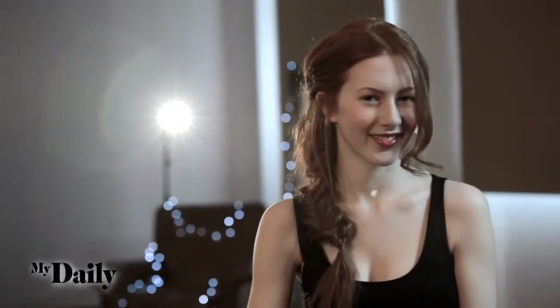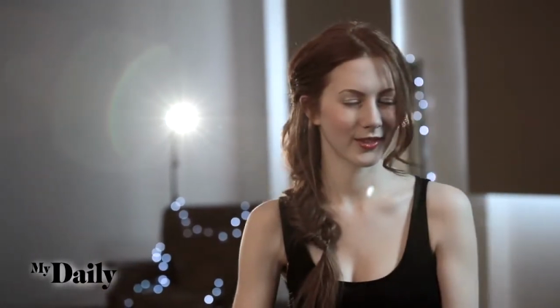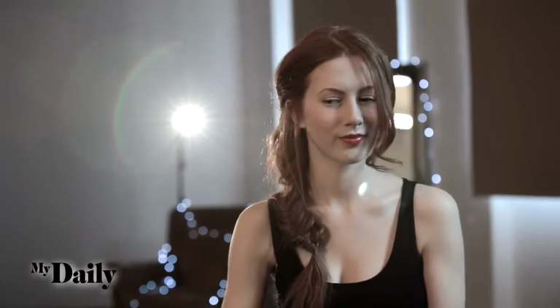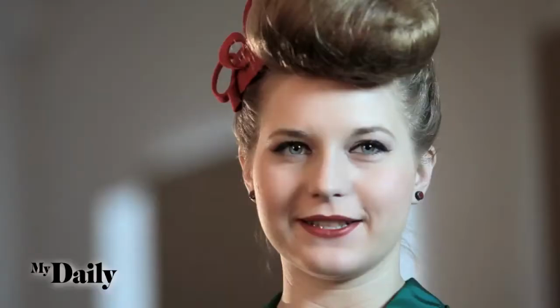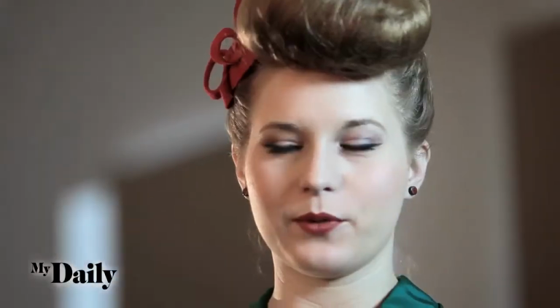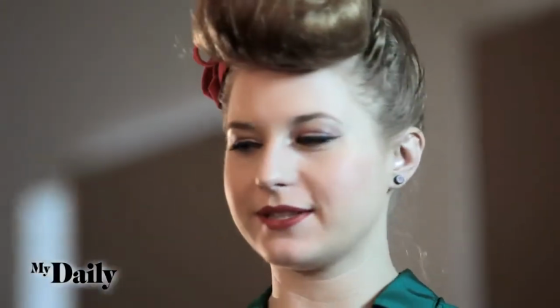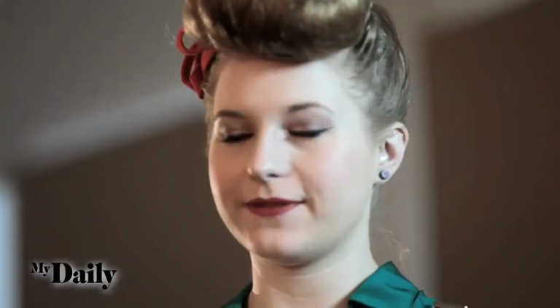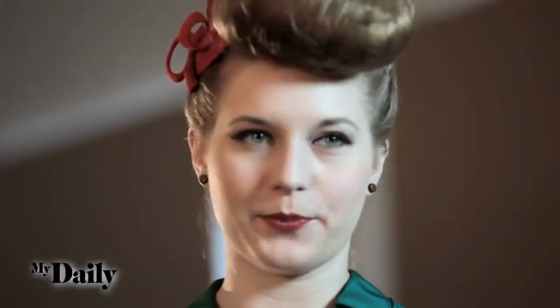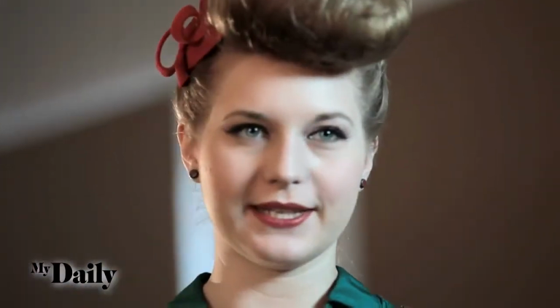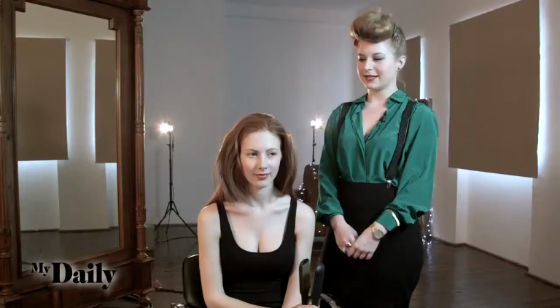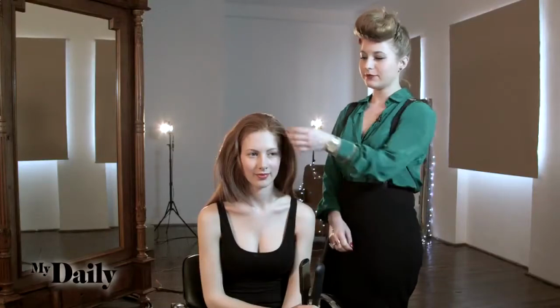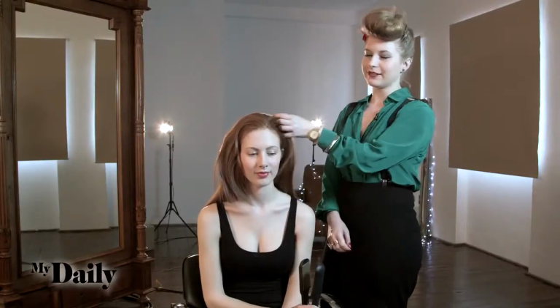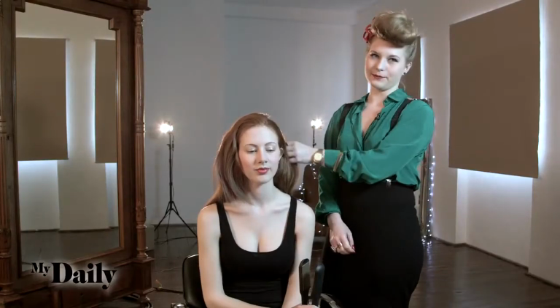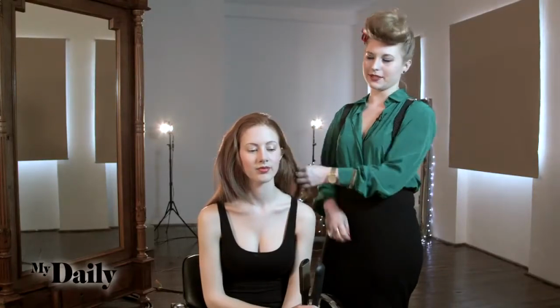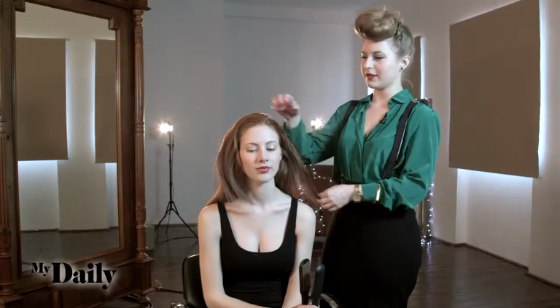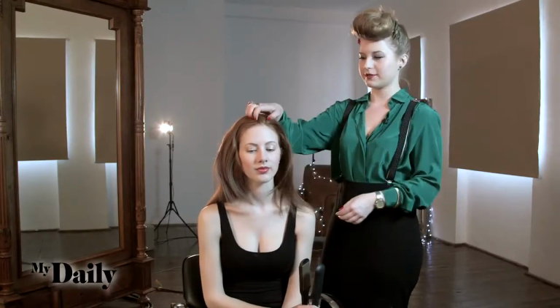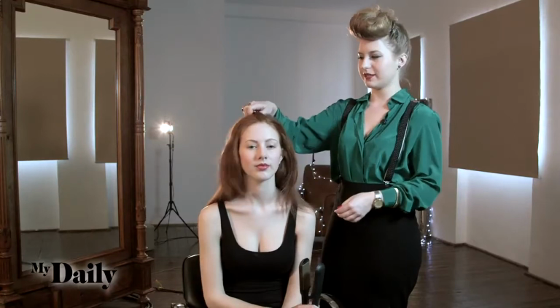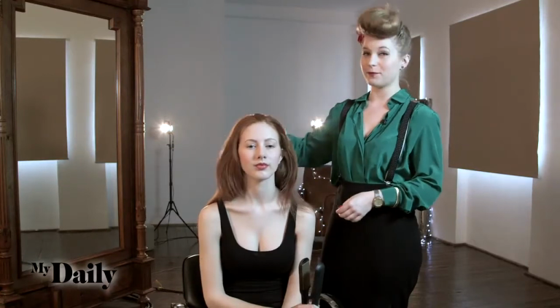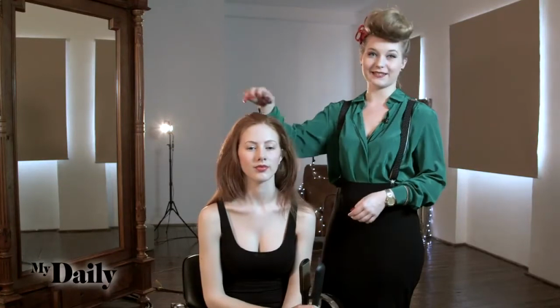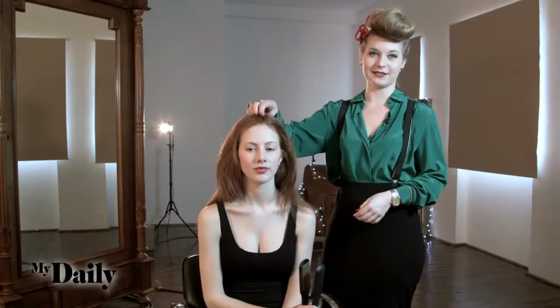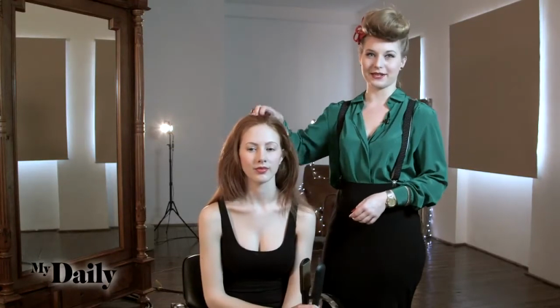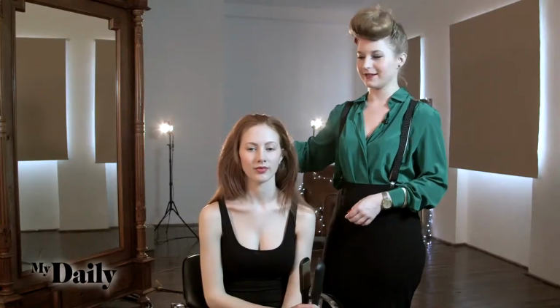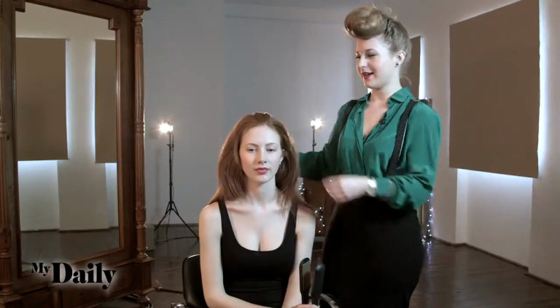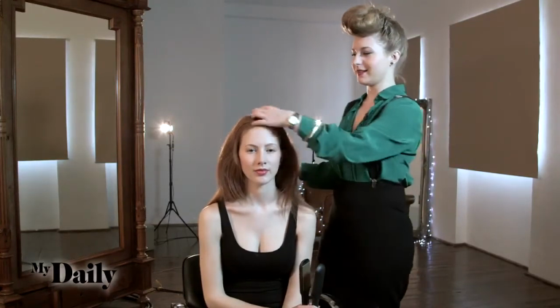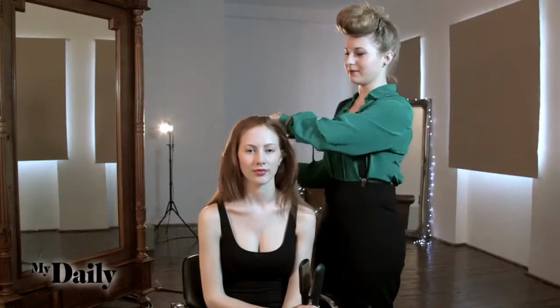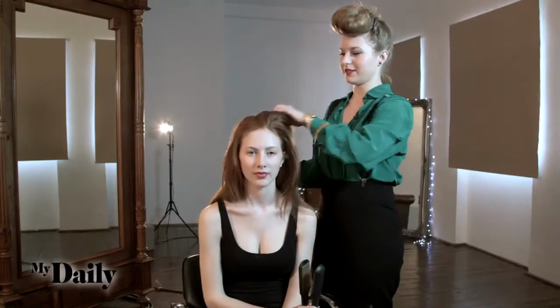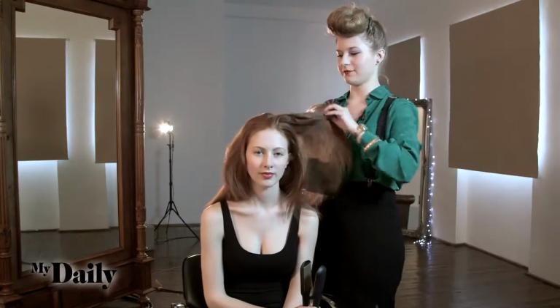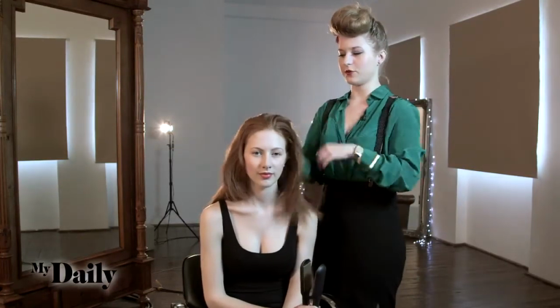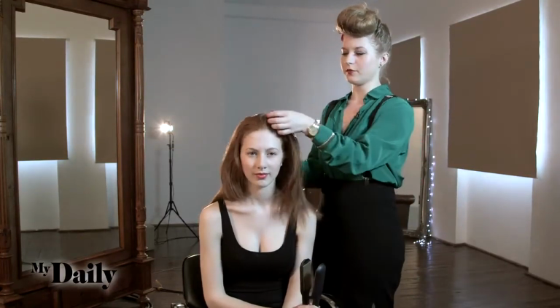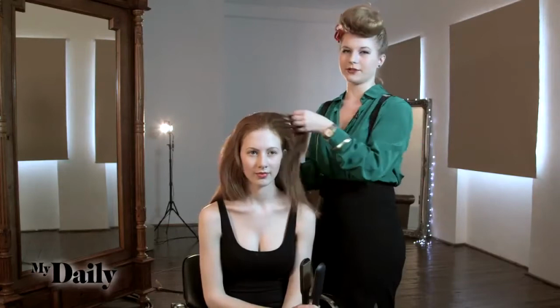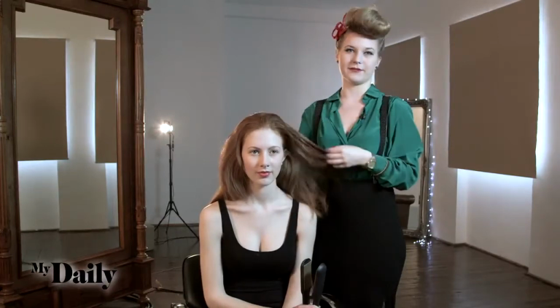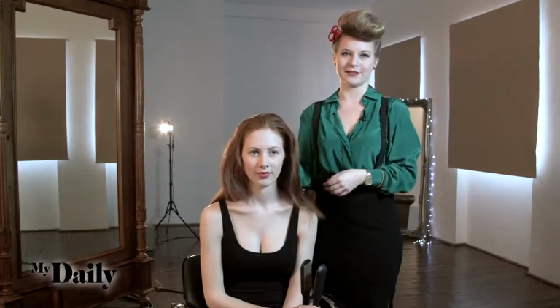So today on Scarlett's hair, what we're going to do is a fishtail braid. It's really, really simple to do. It looks really complicated, which is even better, and it just gives a really cool, modern, funky finish.